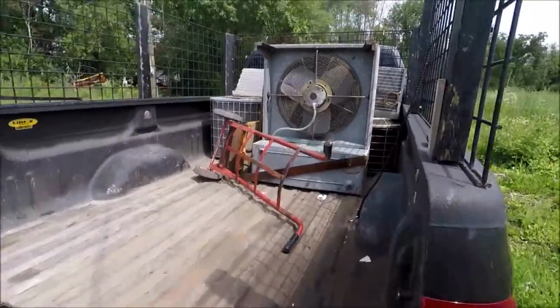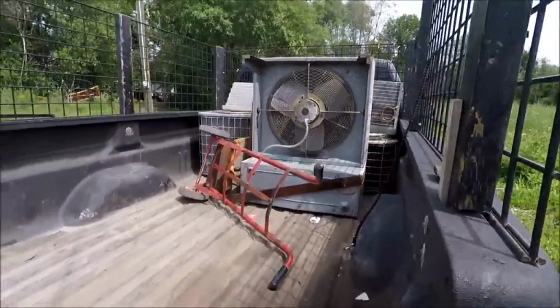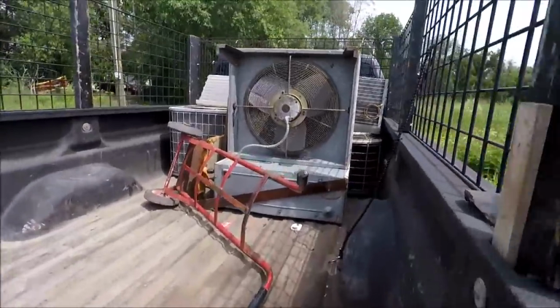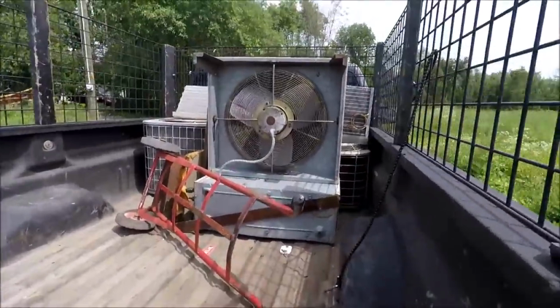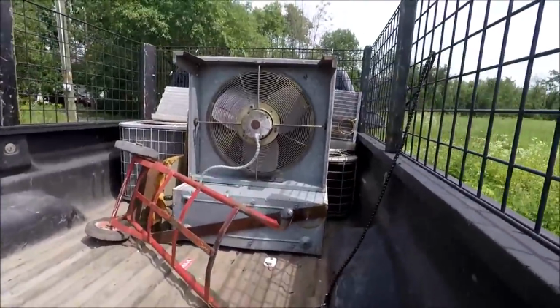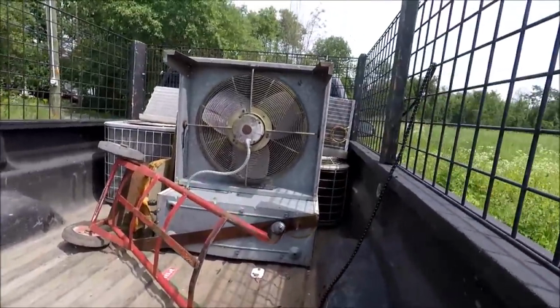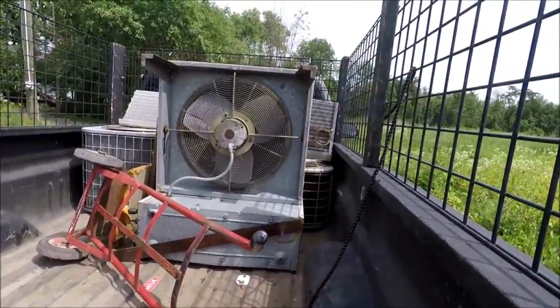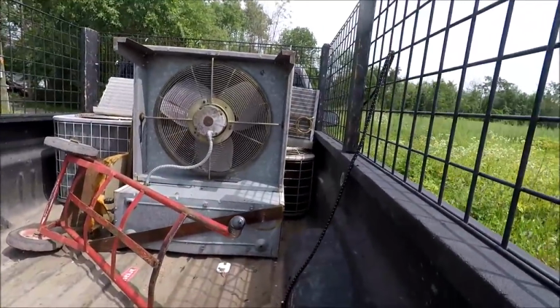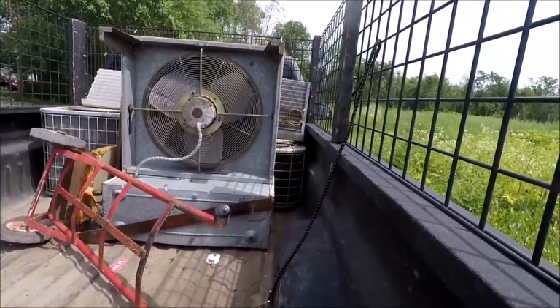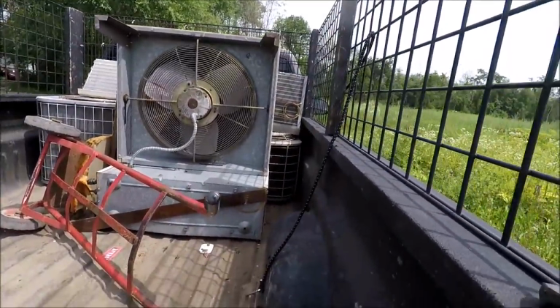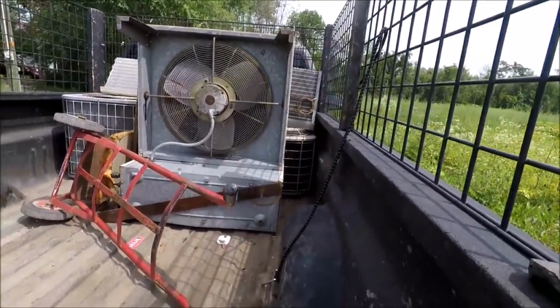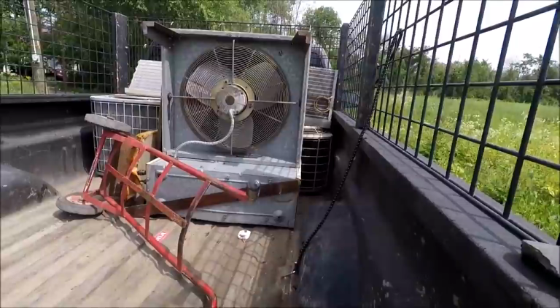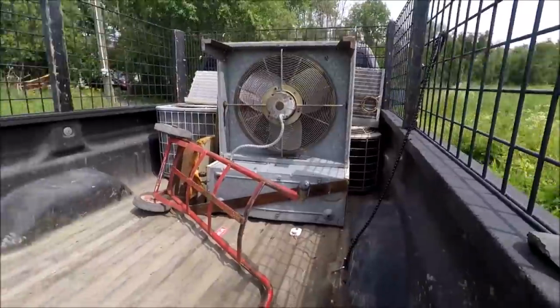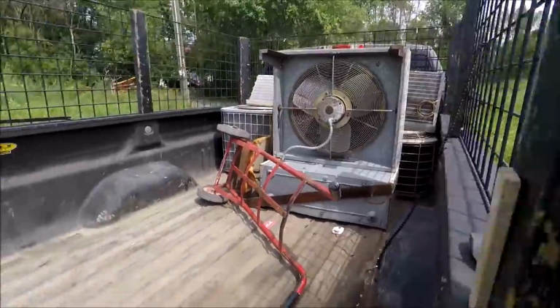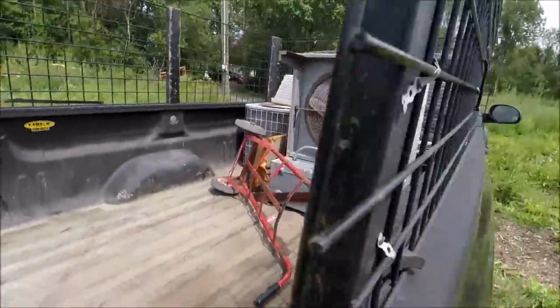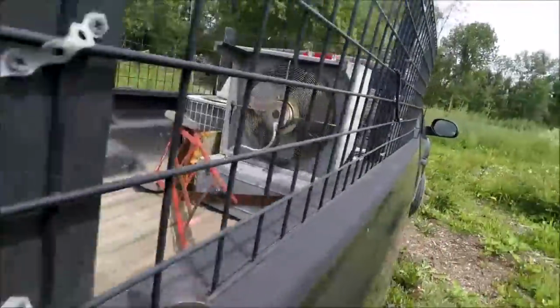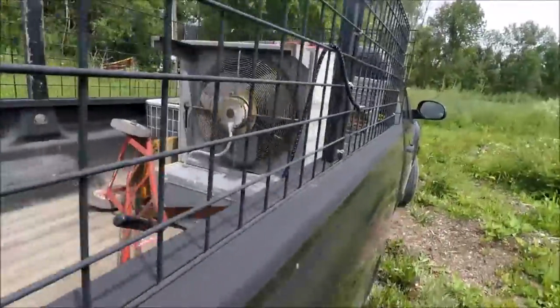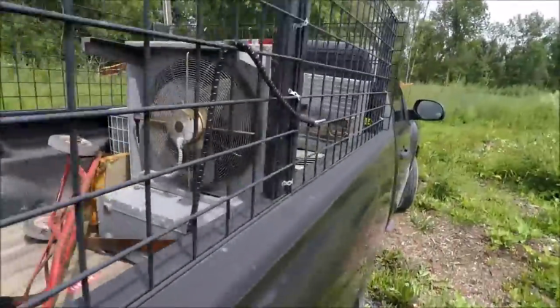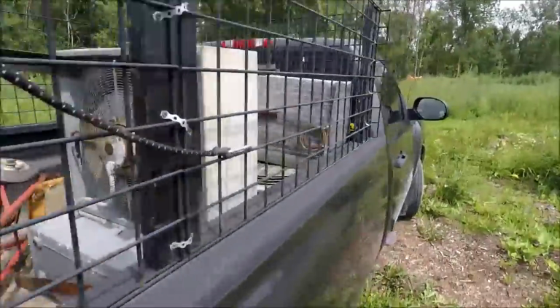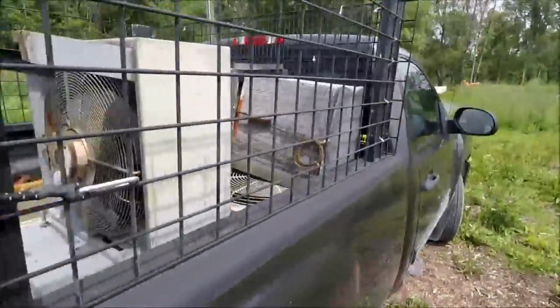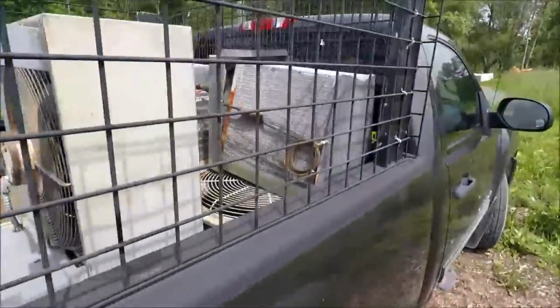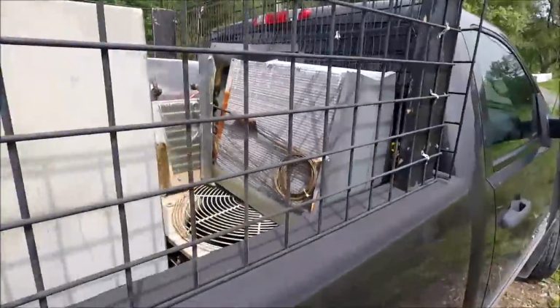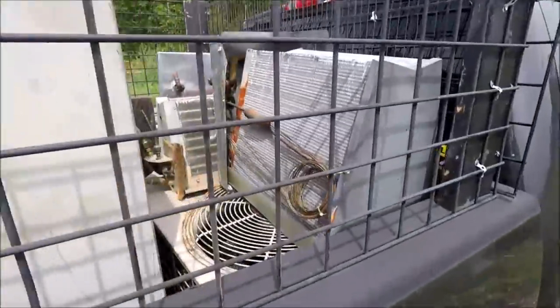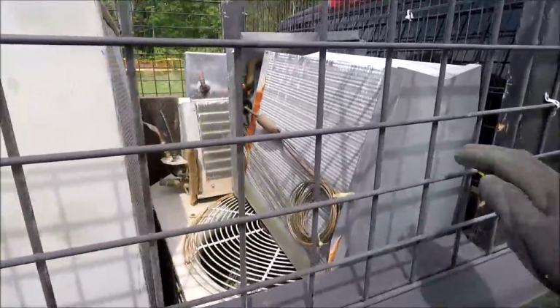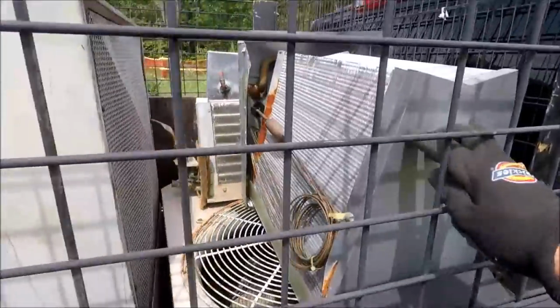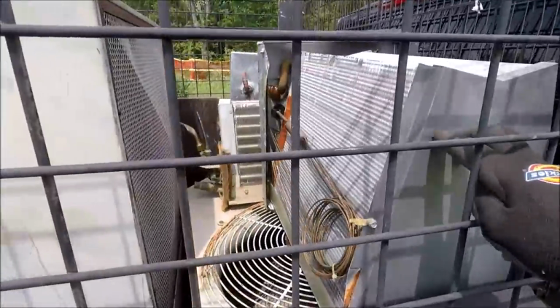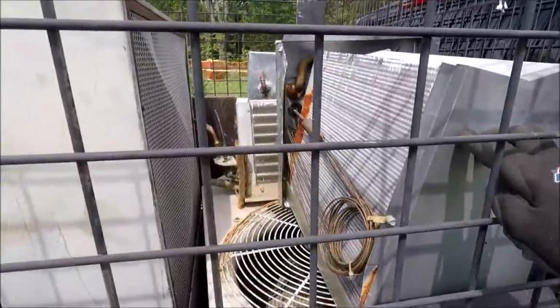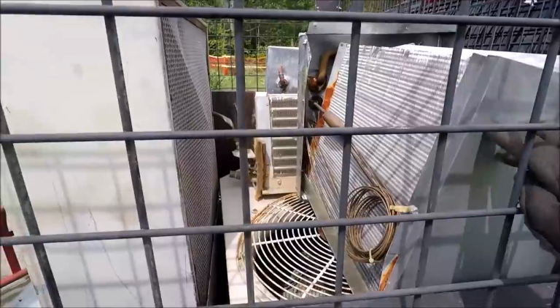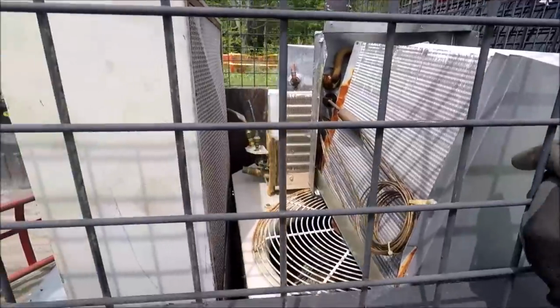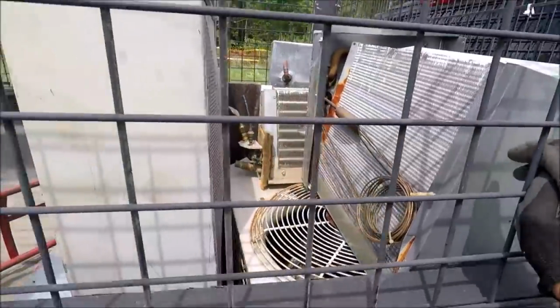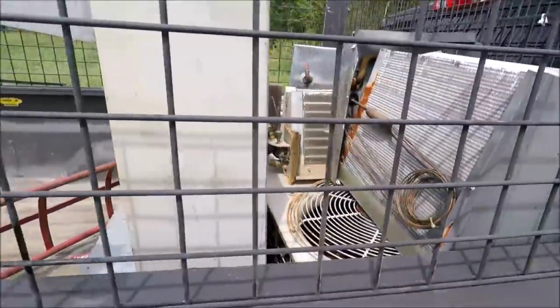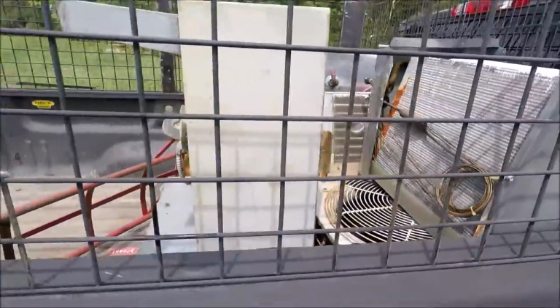I just picked up three air conditioners in my shop — pretty good stuff. They have the condenser units as well, so there's a lot of aluminum, copper rads, and copper. It's good stuff. I've got a good copper rad pile going on.